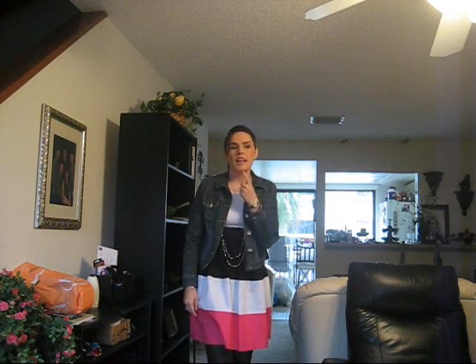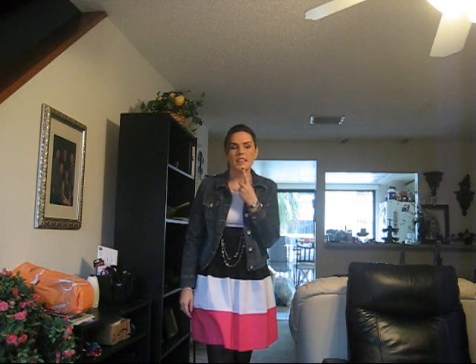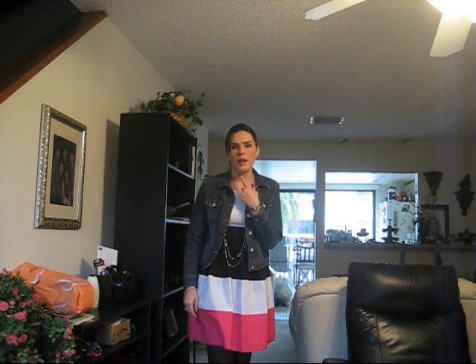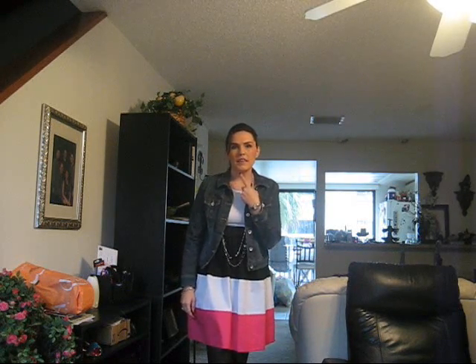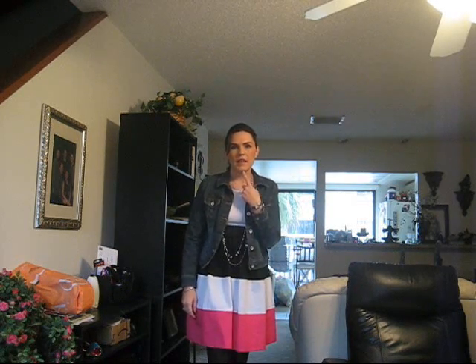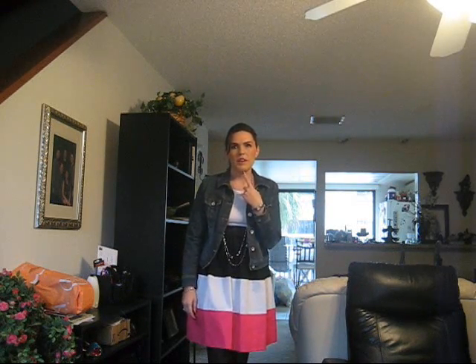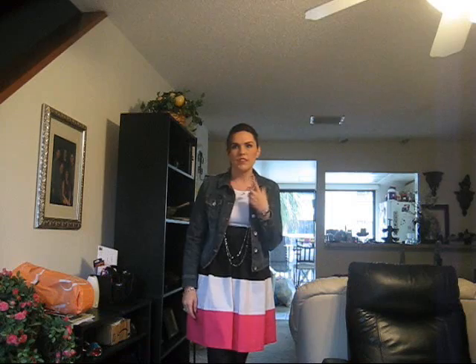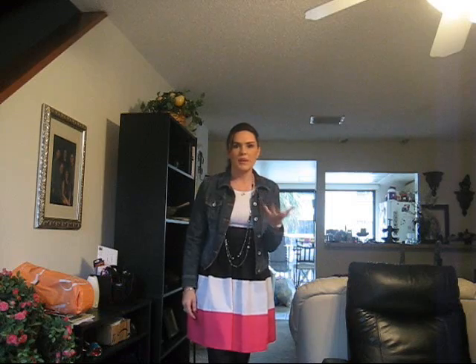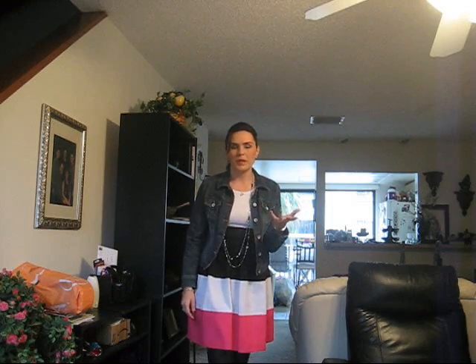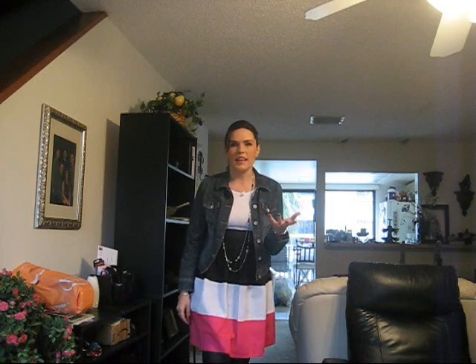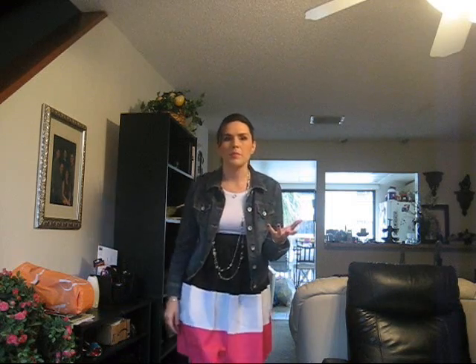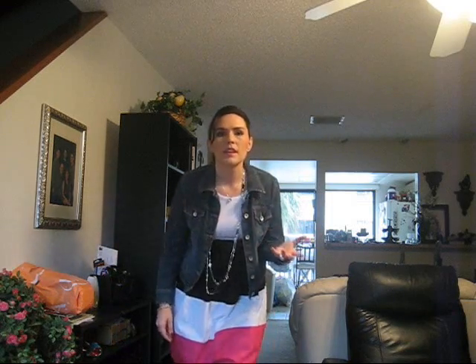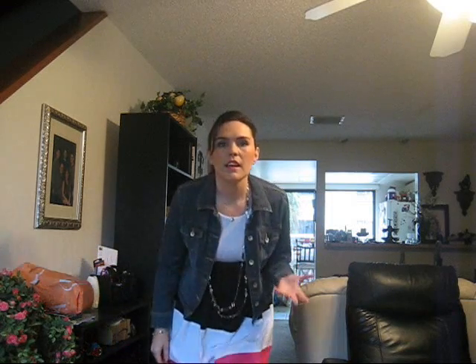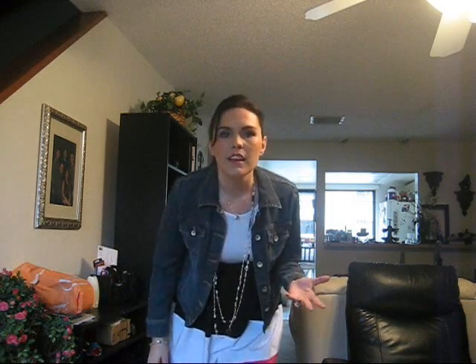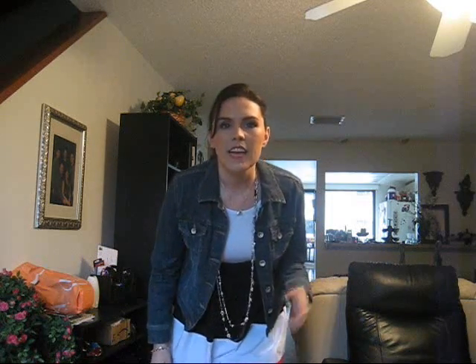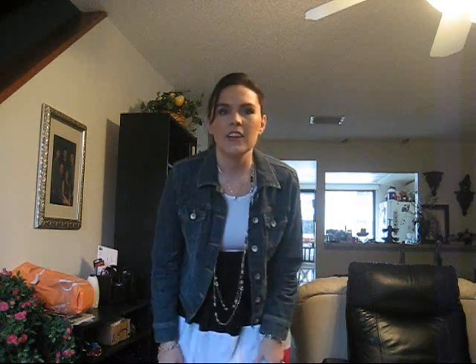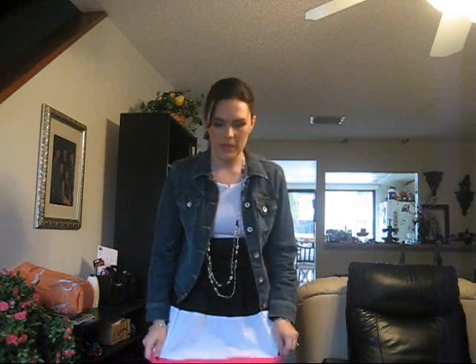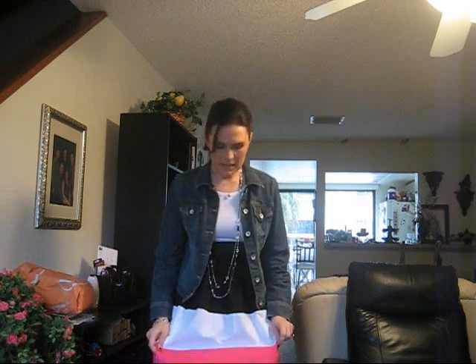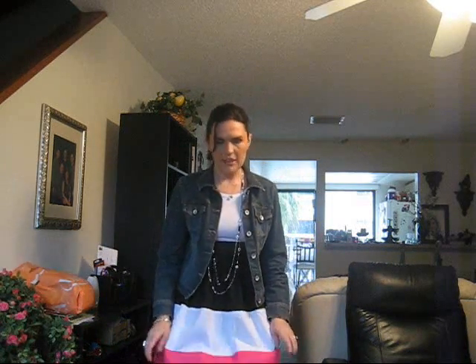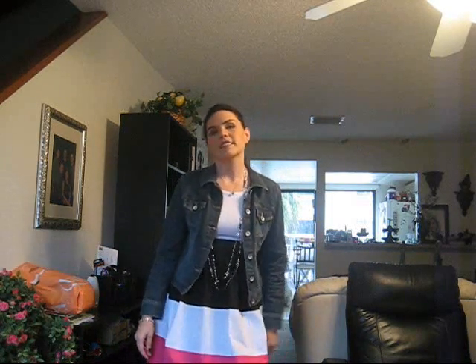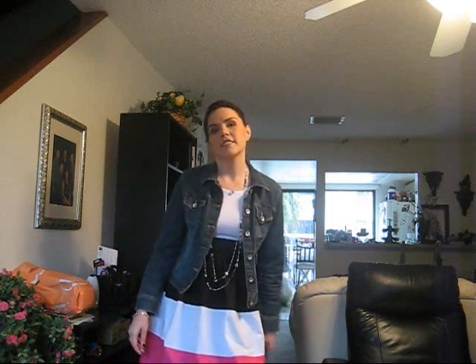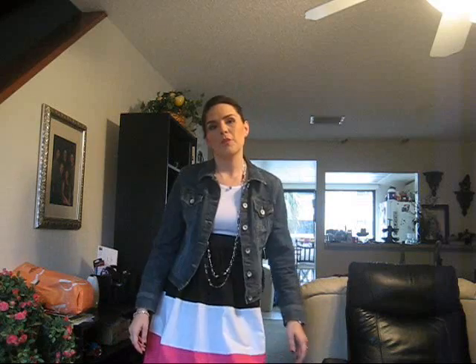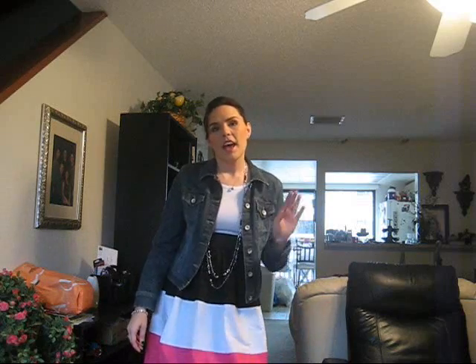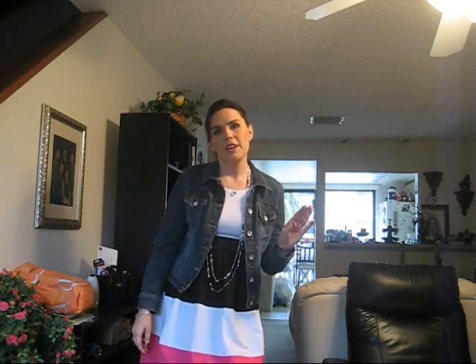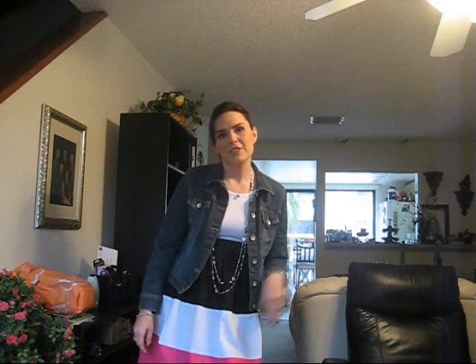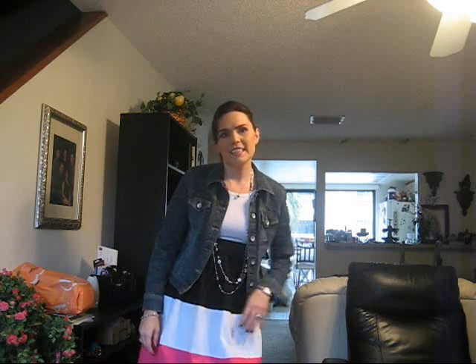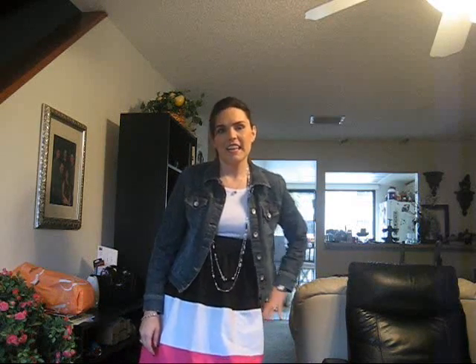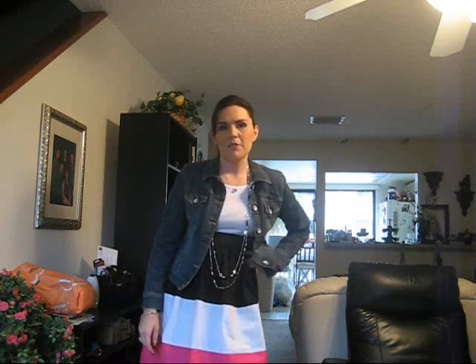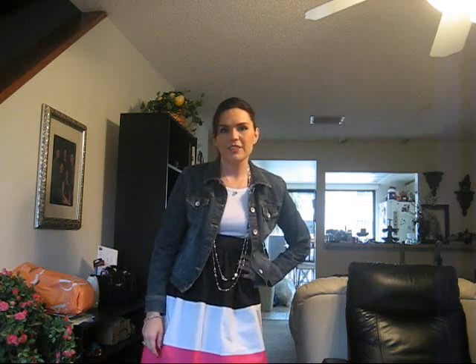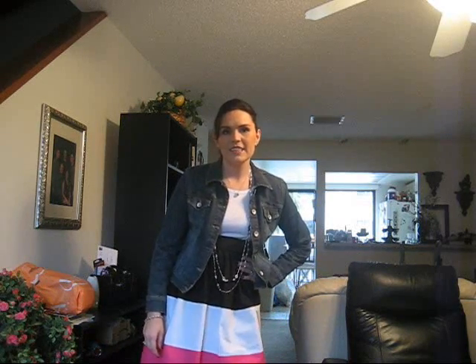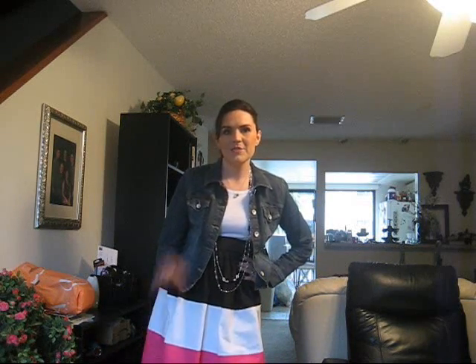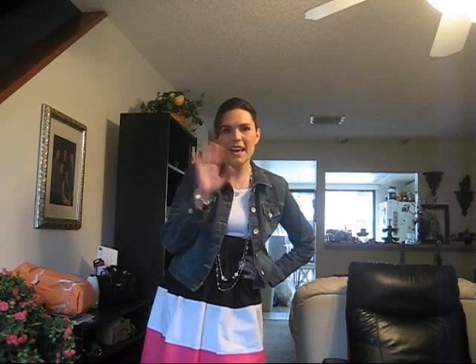And I did a bright pink lip. Hopefully the camera's picking that up to kind of go with the pink in the dress. So I hope you guys enjoyed this, and I will talk to you again soon. Bye!